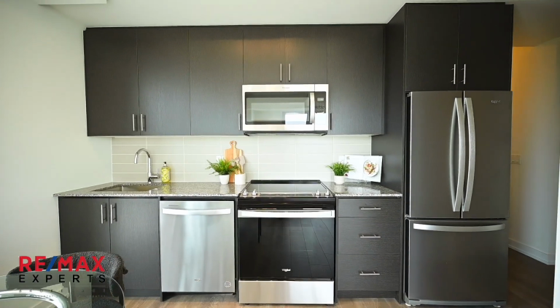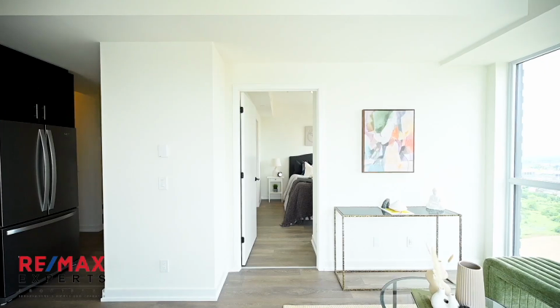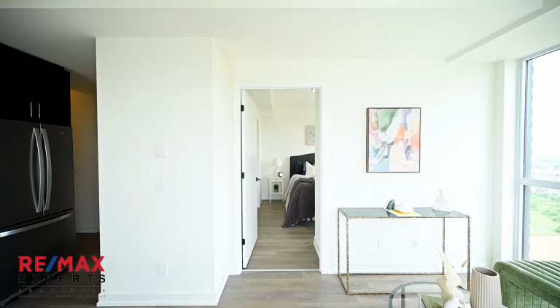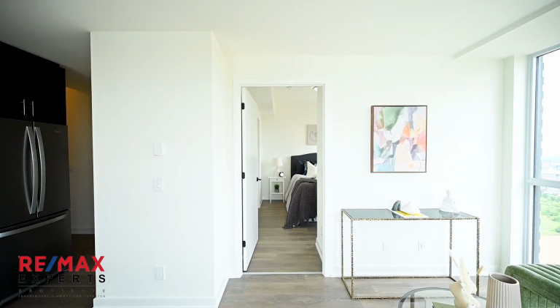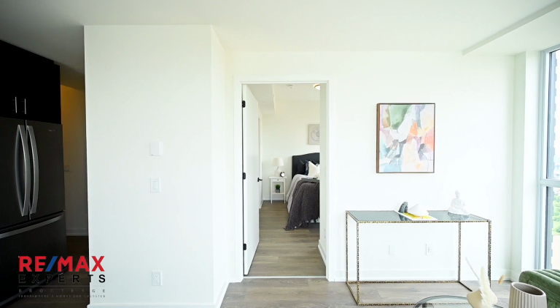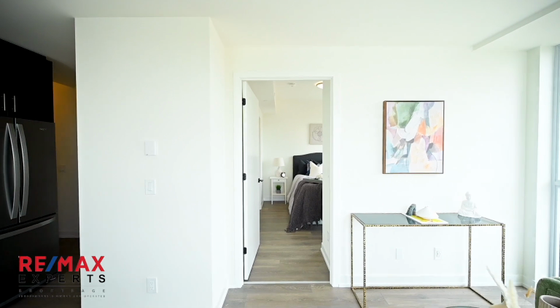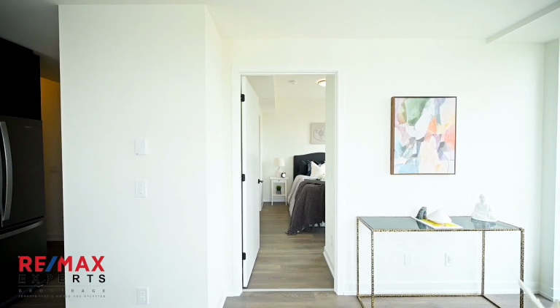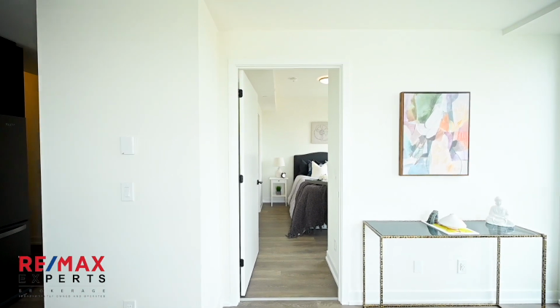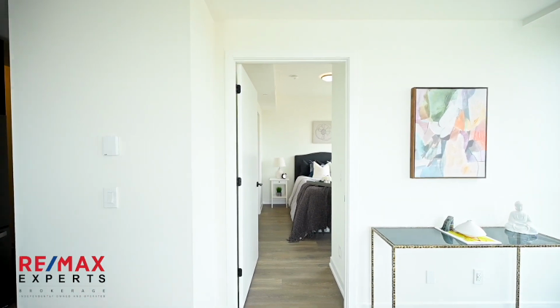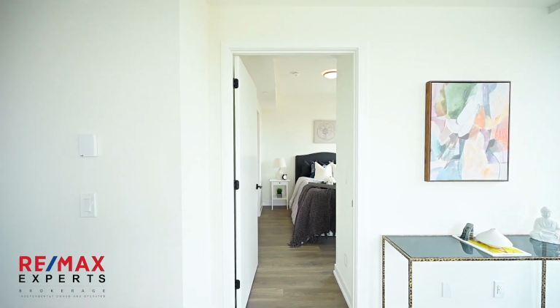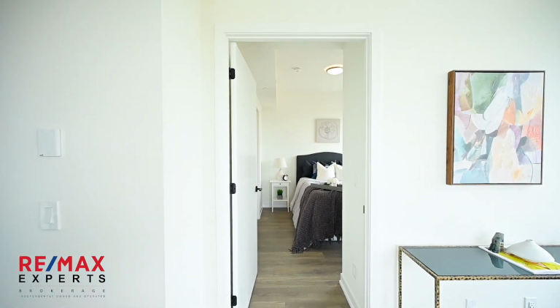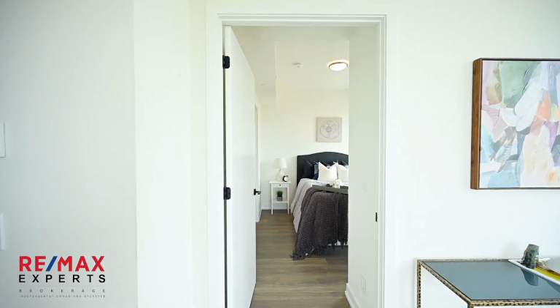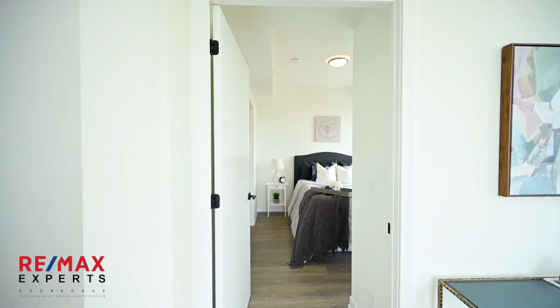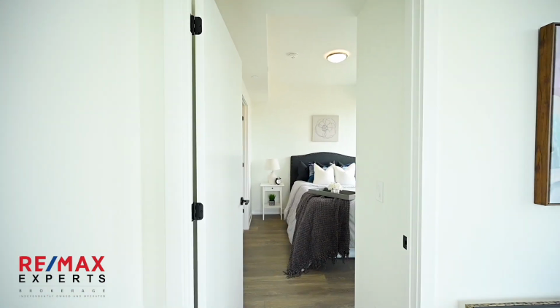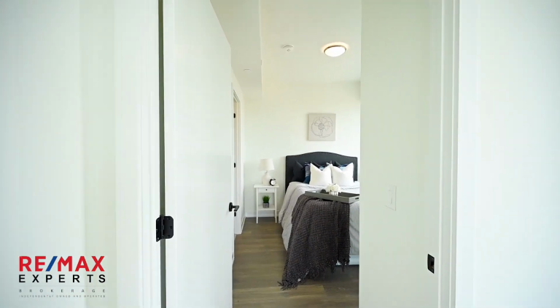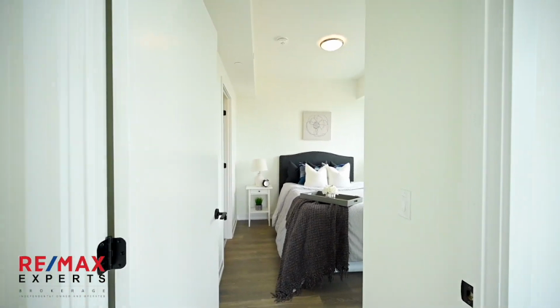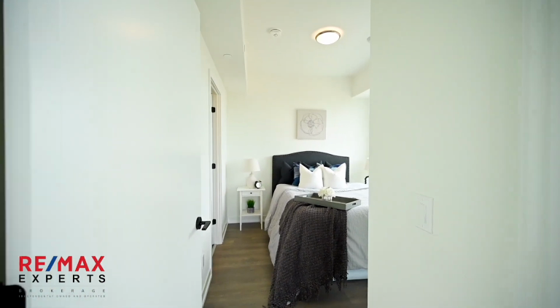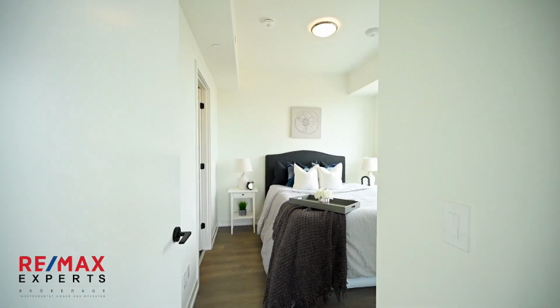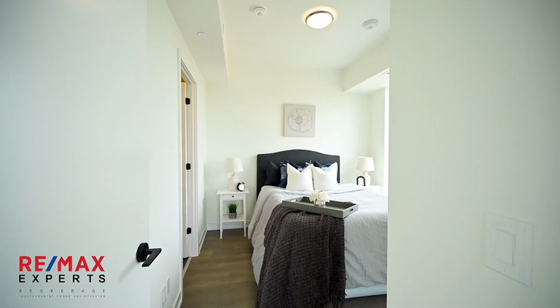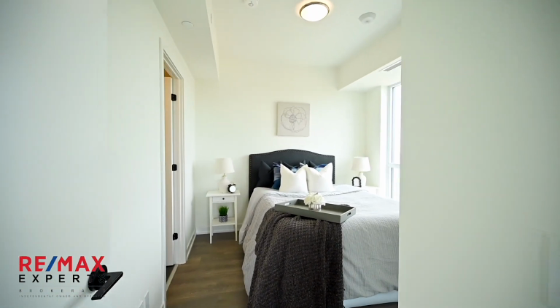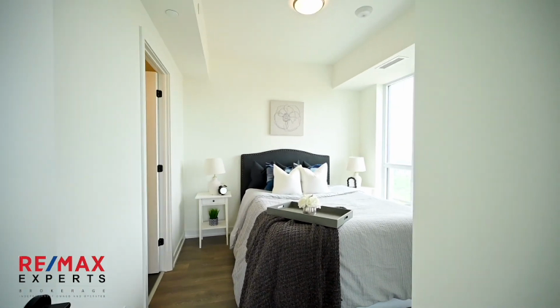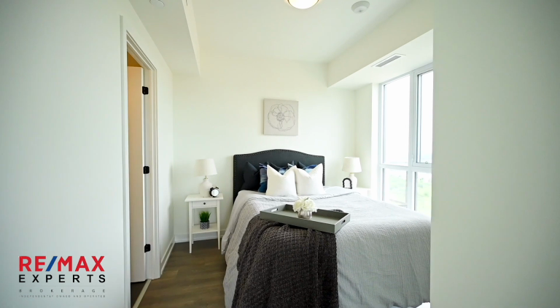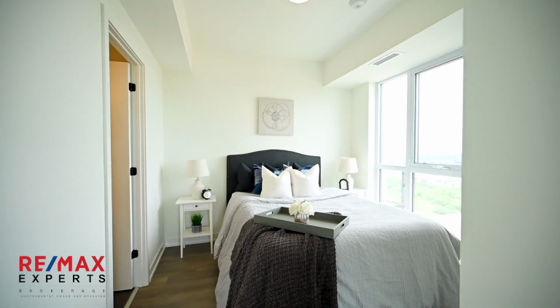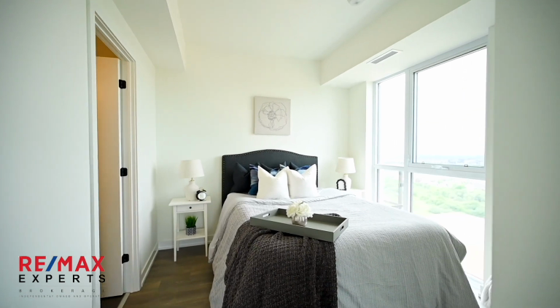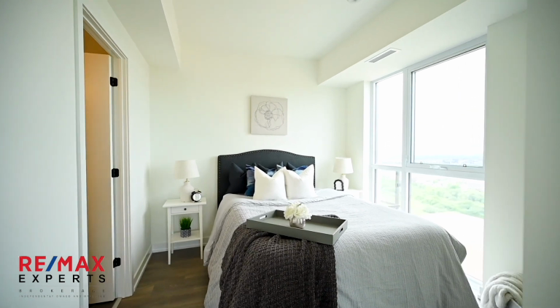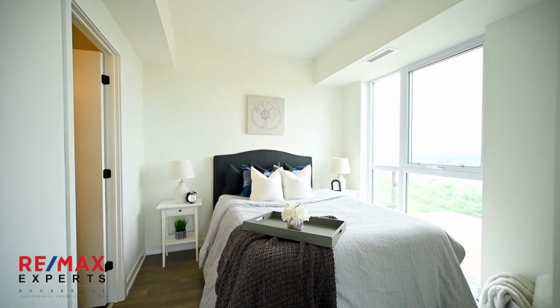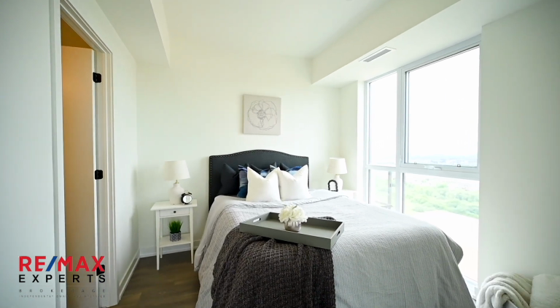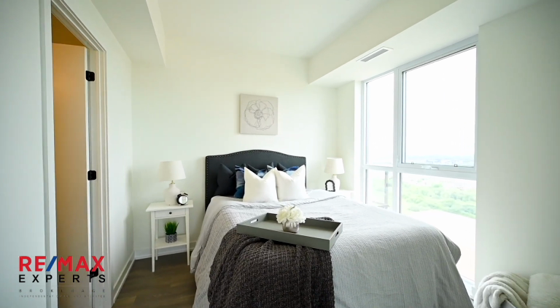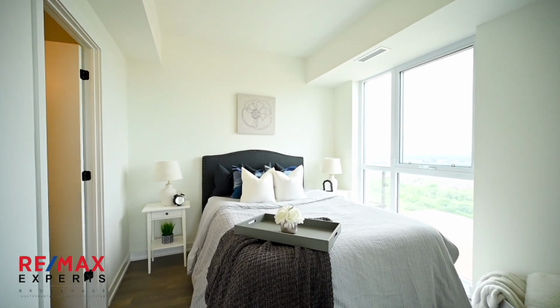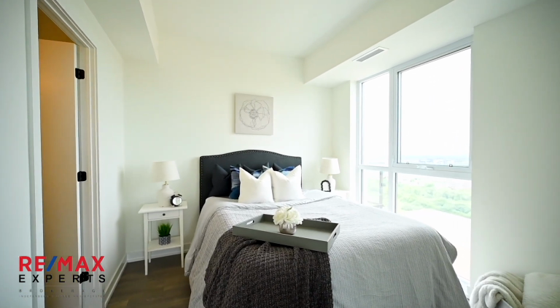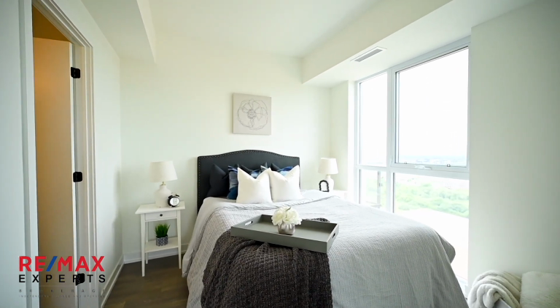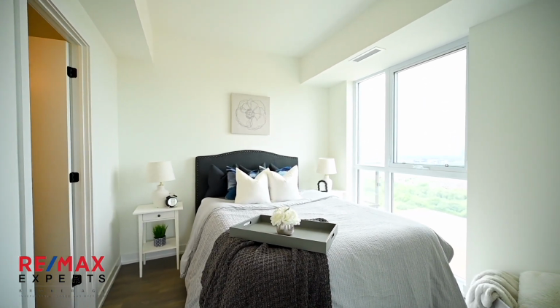As we walk through the primary bedroom, you will see the beautiful west facing views of rural Oakville. This unit is also equipped with closet organizers and black hardware throughout.